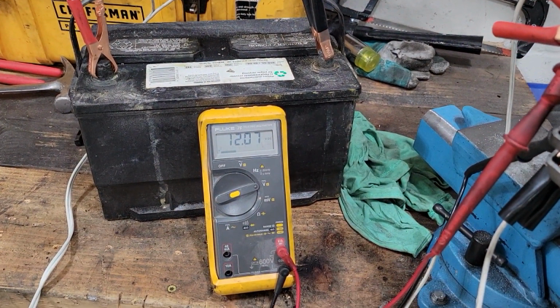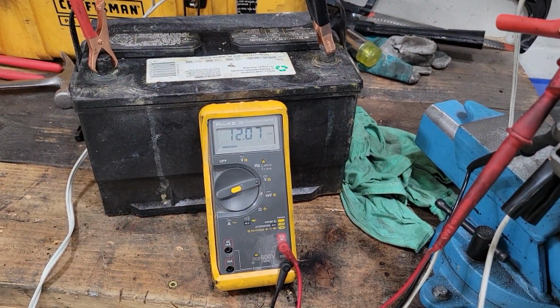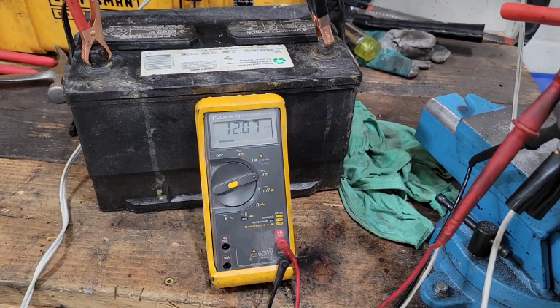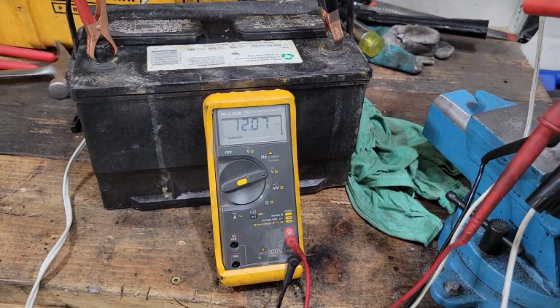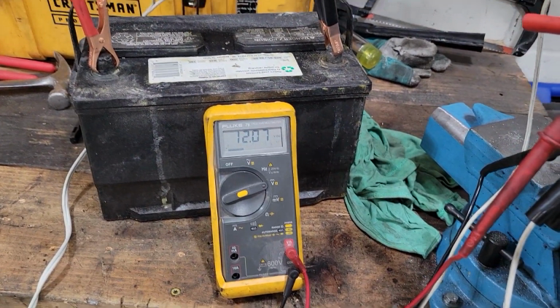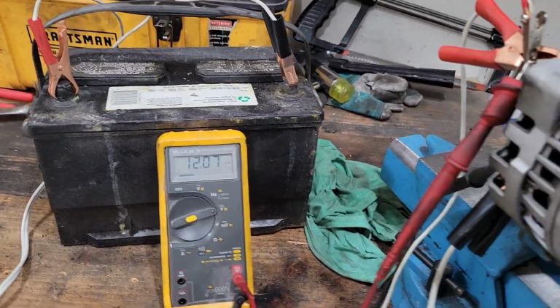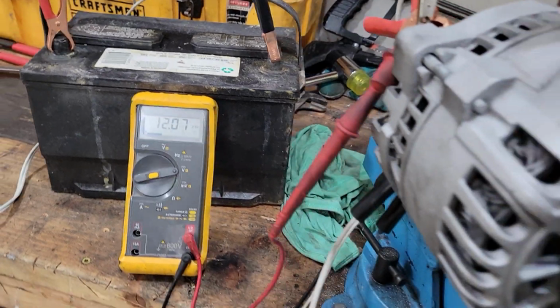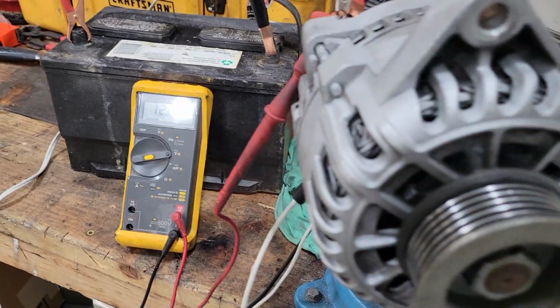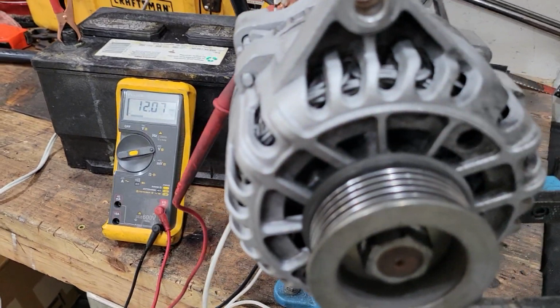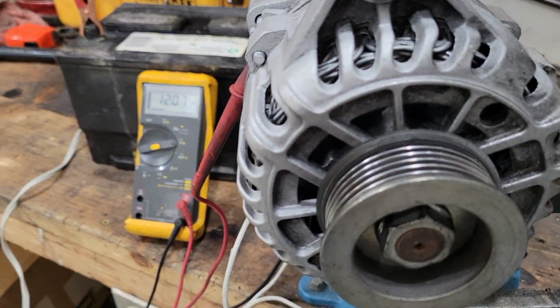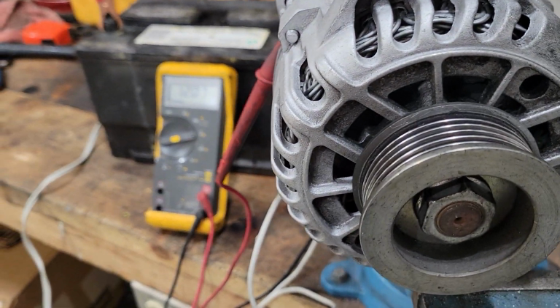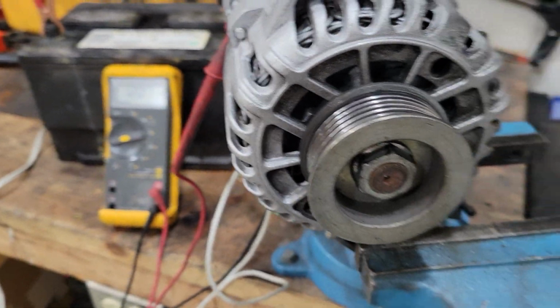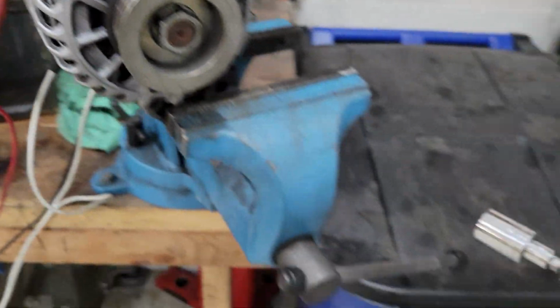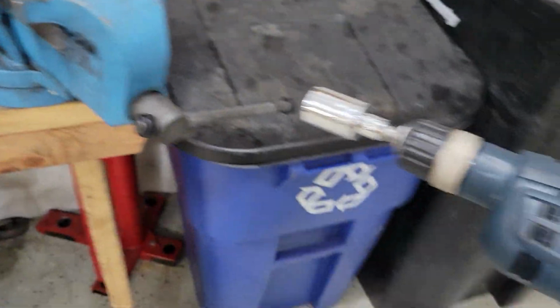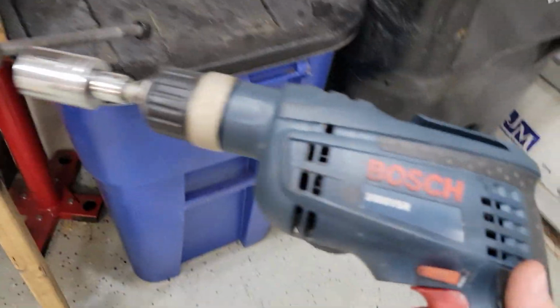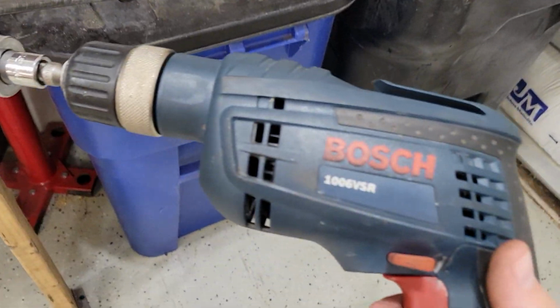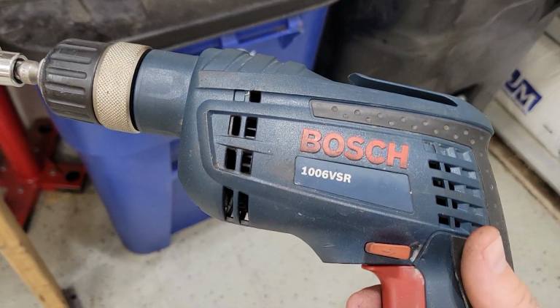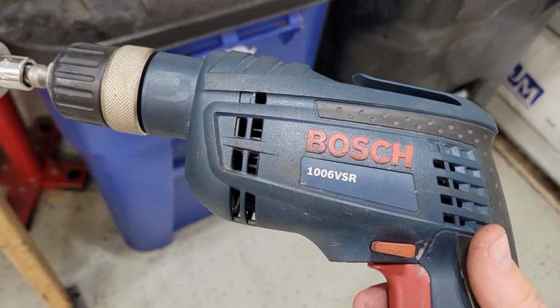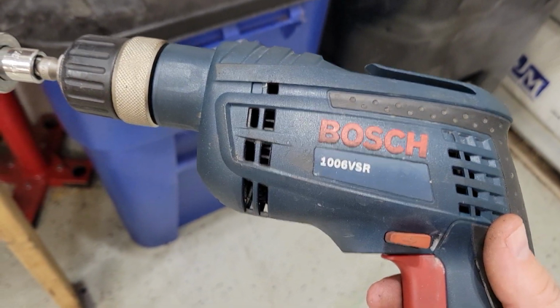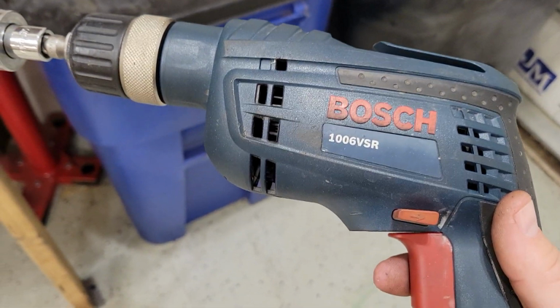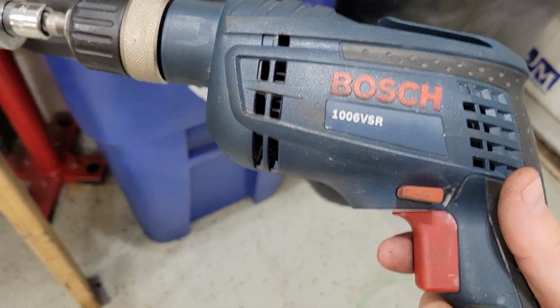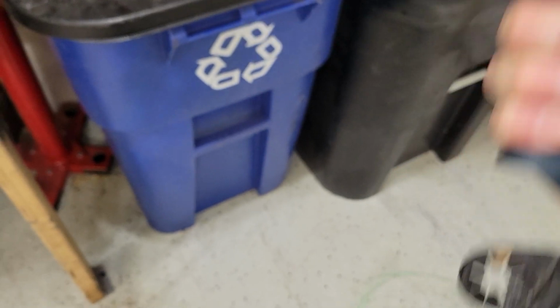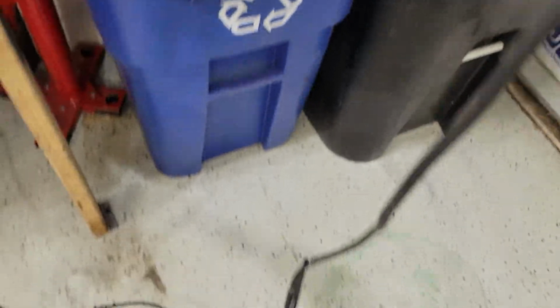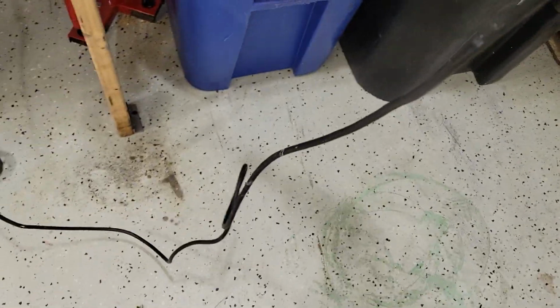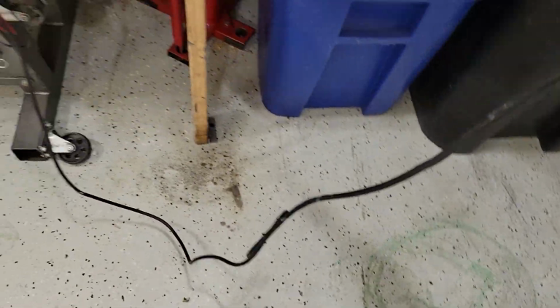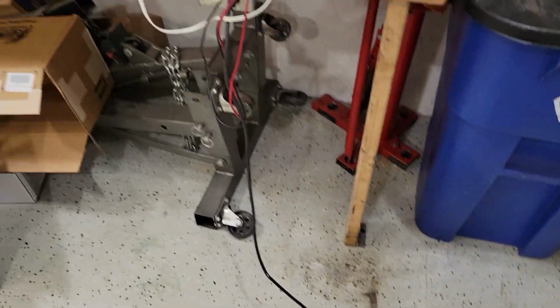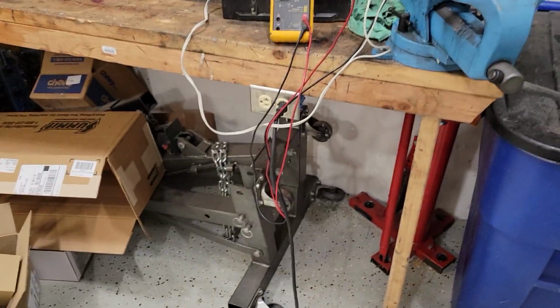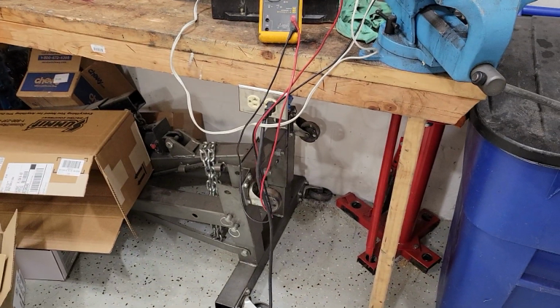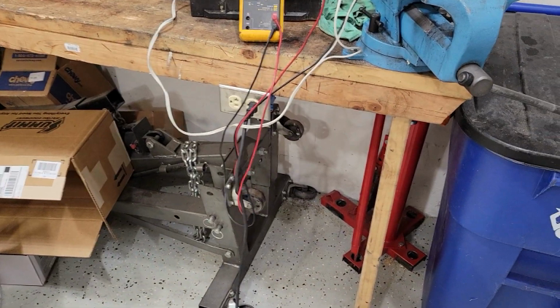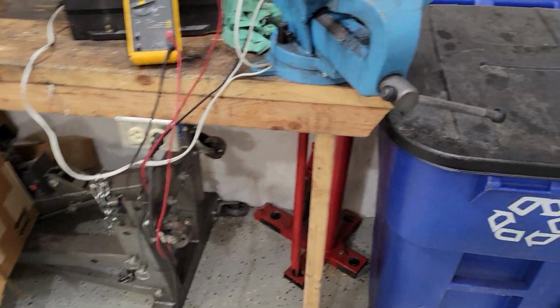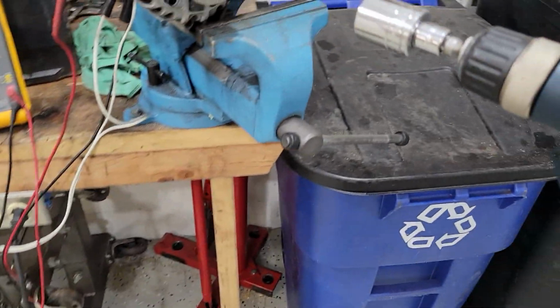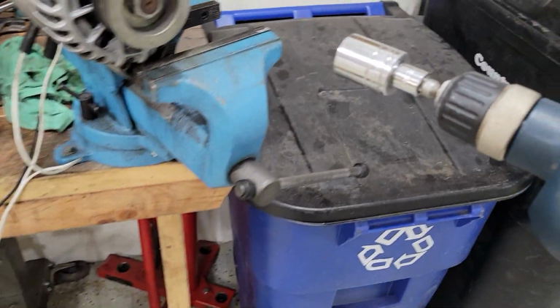You just make it spin. Right now I'm reading 12.07 volts on the battery. What I have here is a Bosch electric drill — it's not a cordless — as you can see, these are a hell of a lot faster.